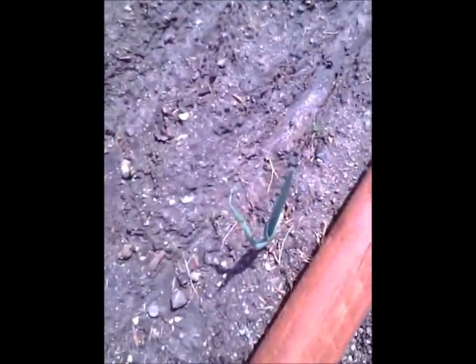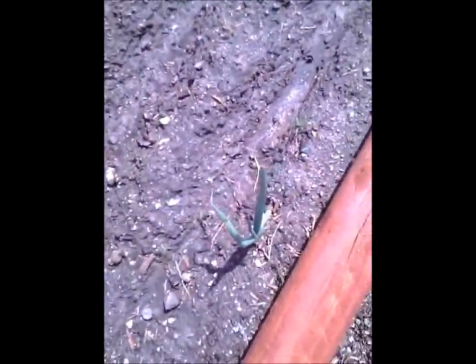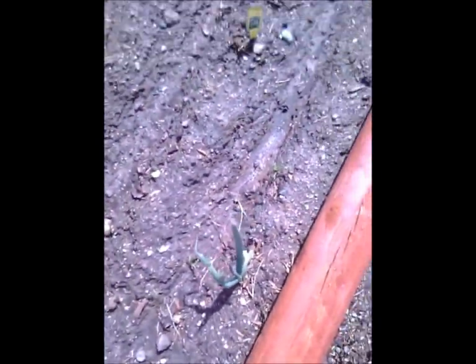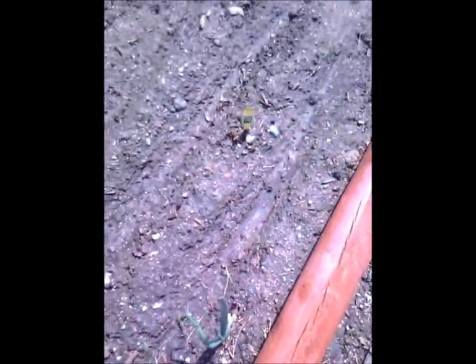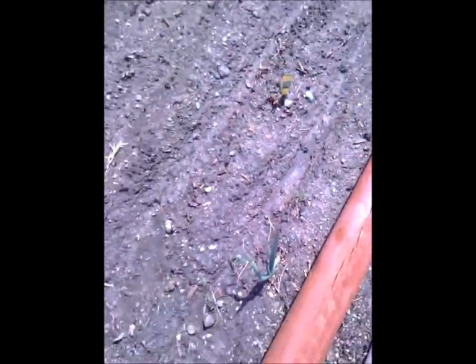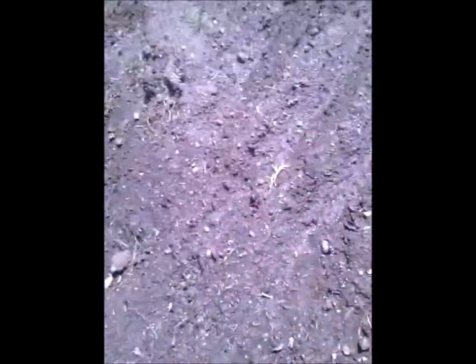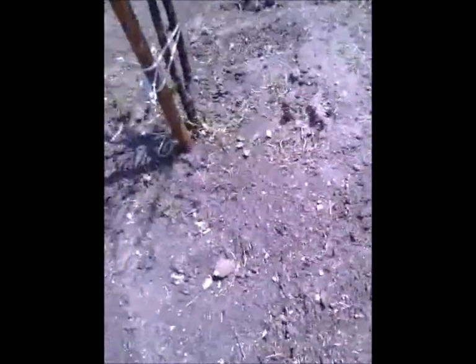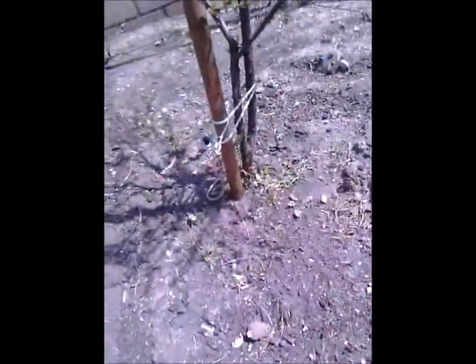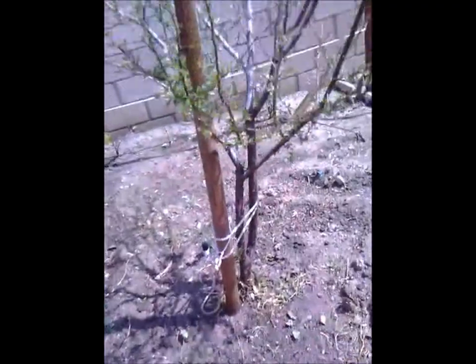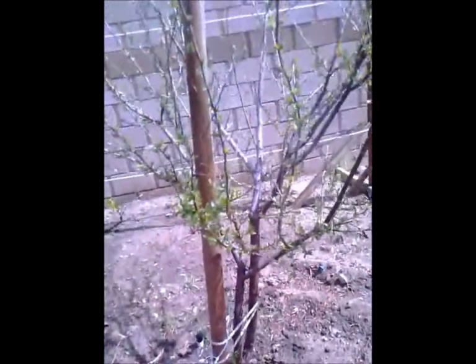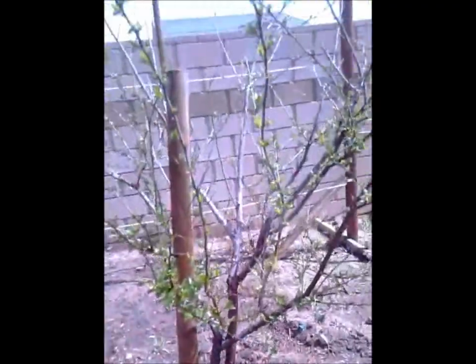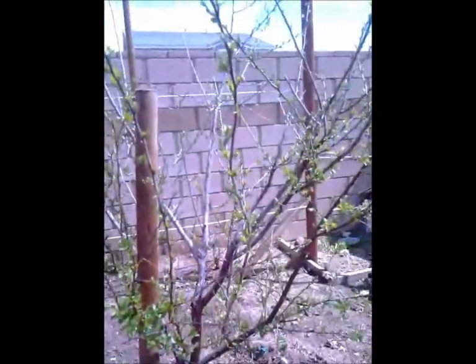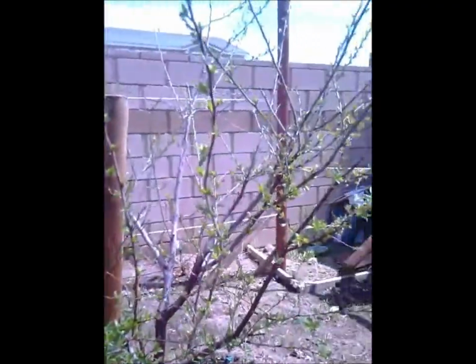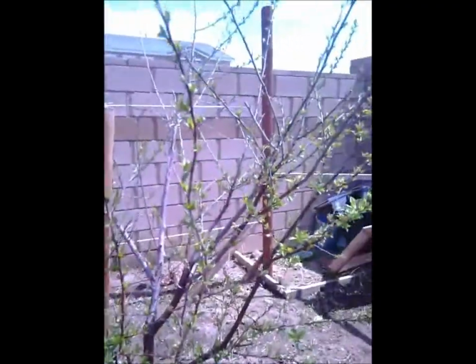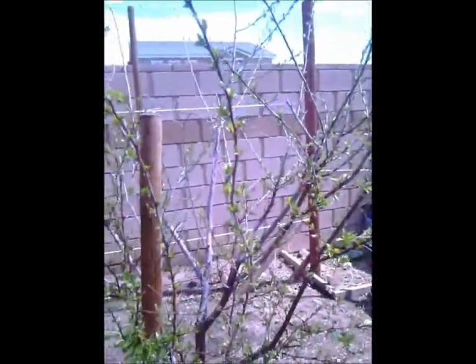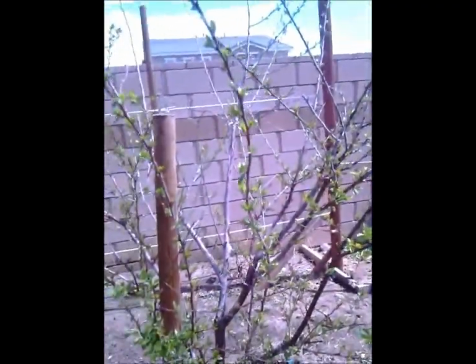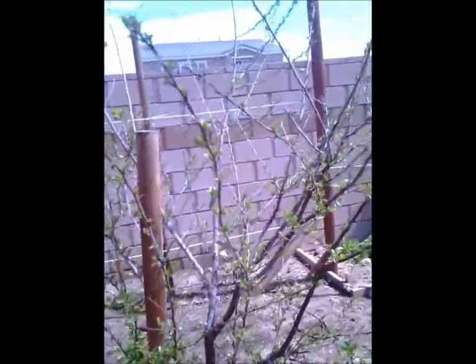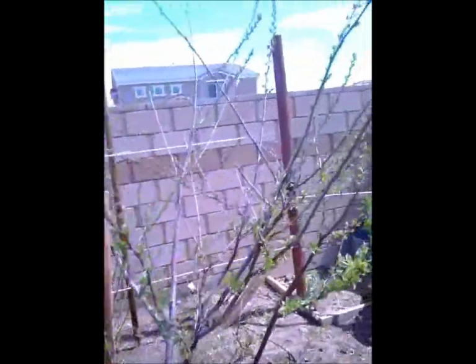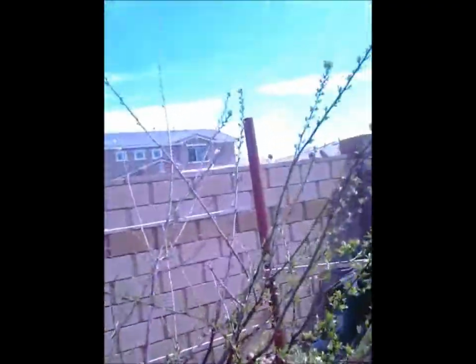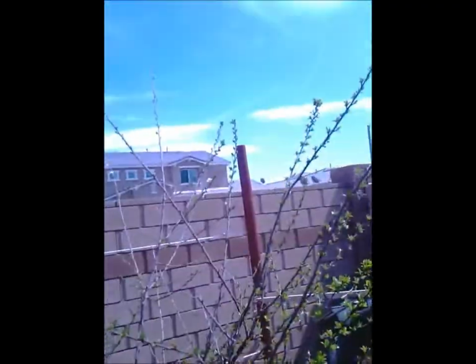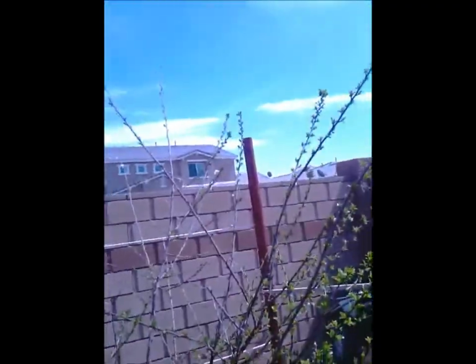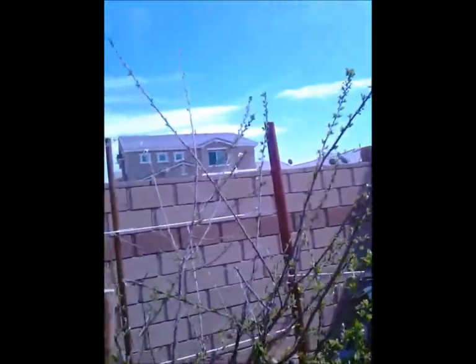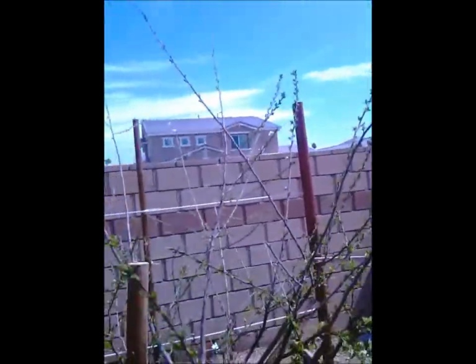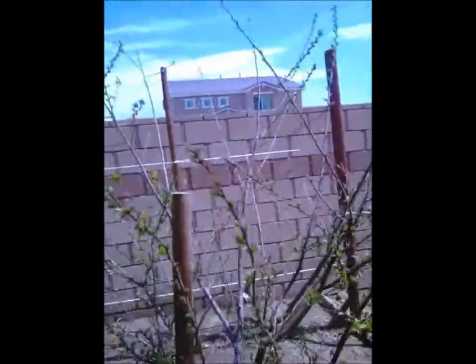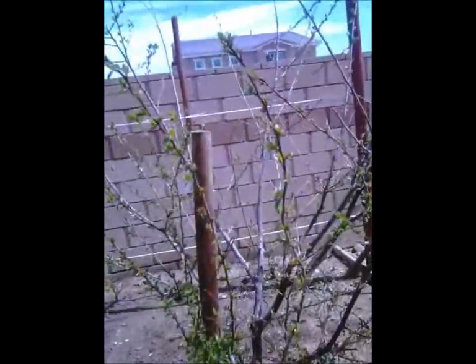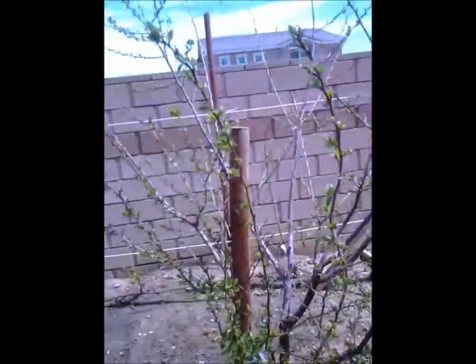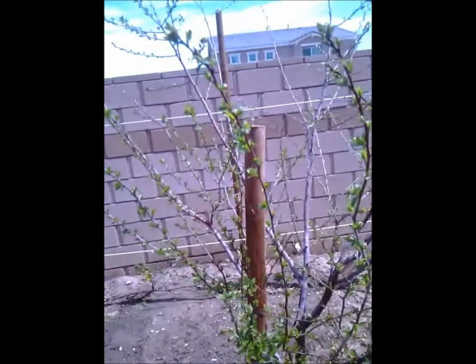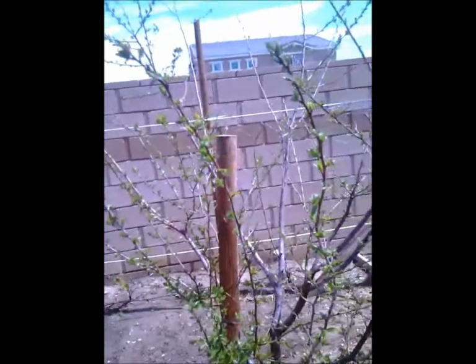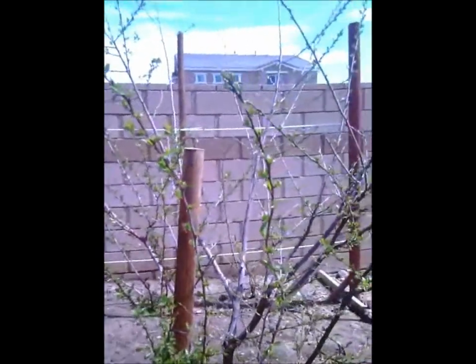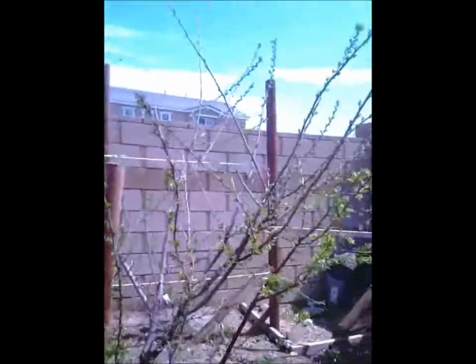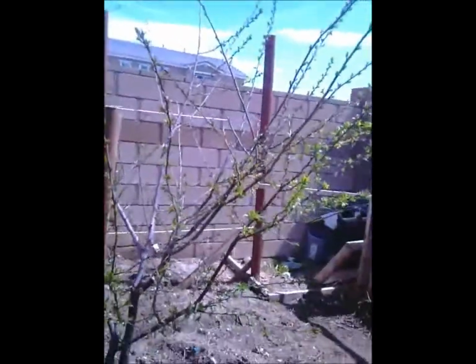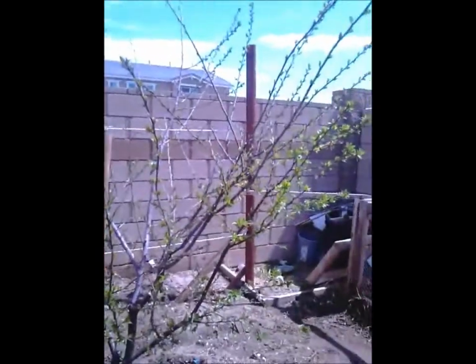It's kind of early — it's just March. Another tree is blooming. Small blooms on this one, not too many. So not enough fruit.